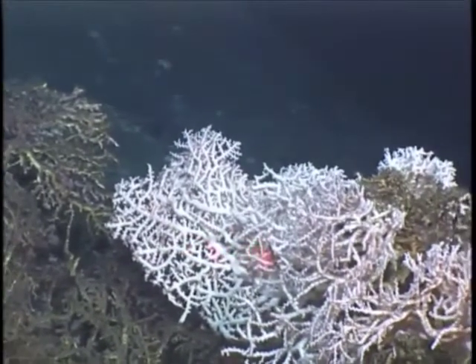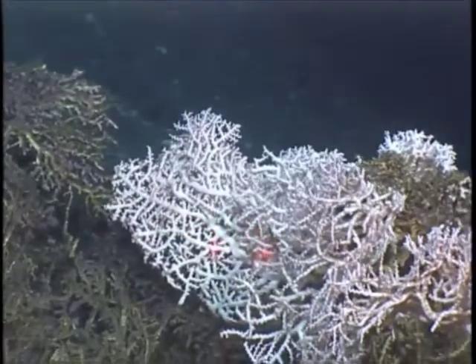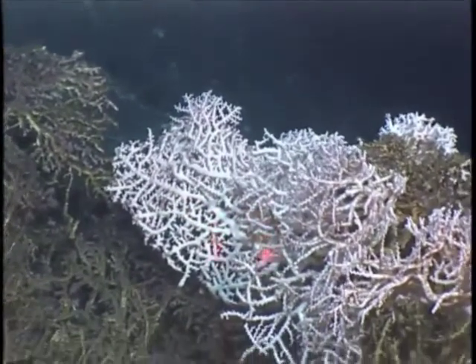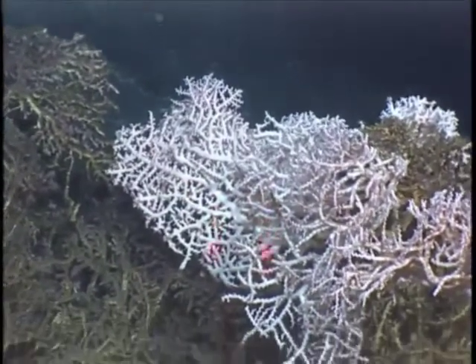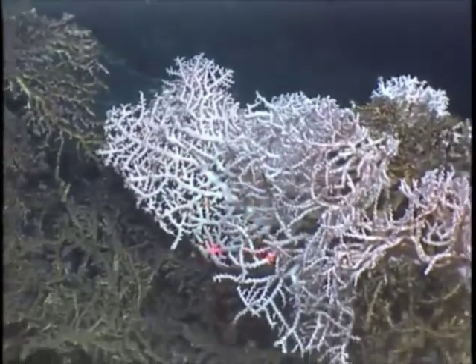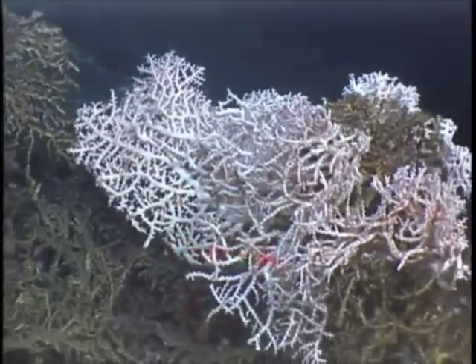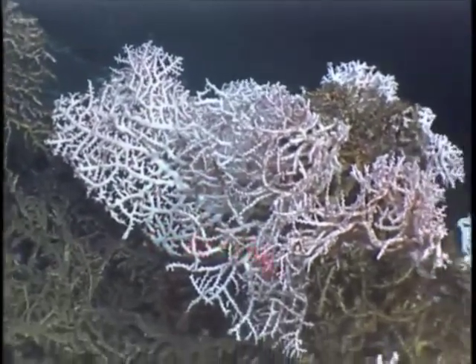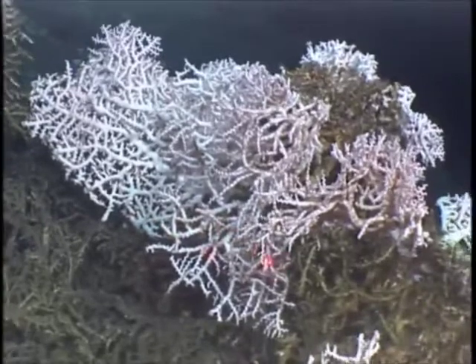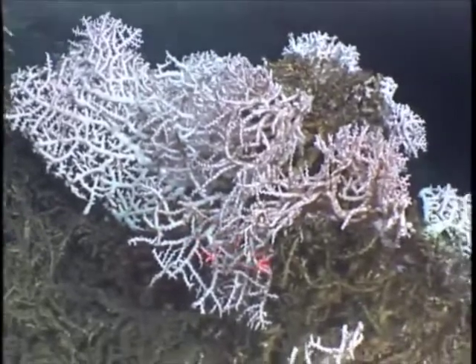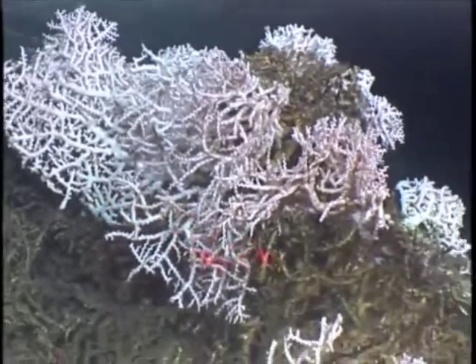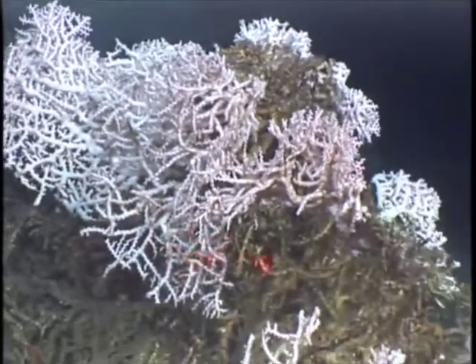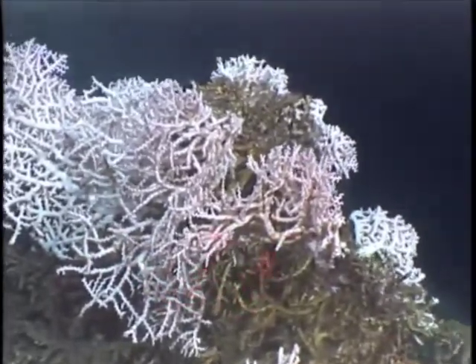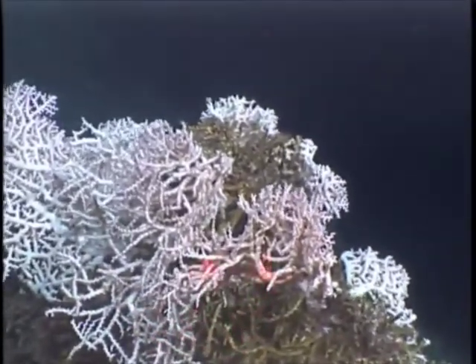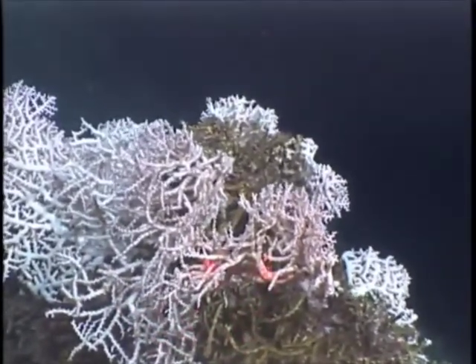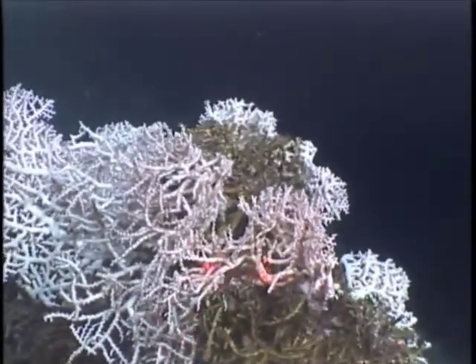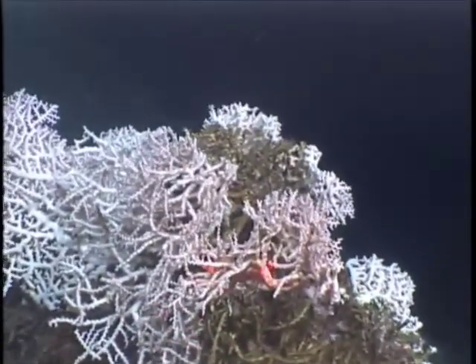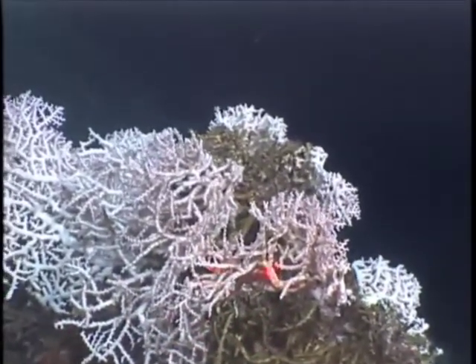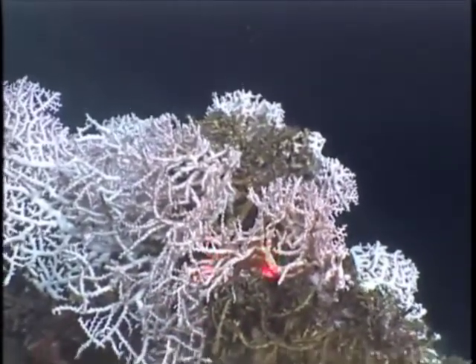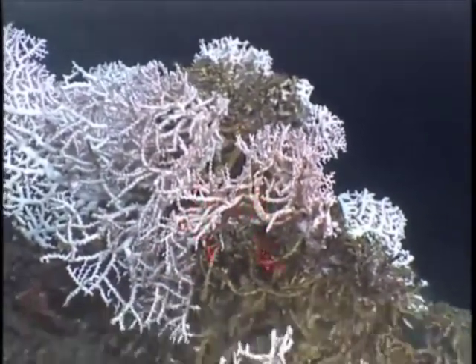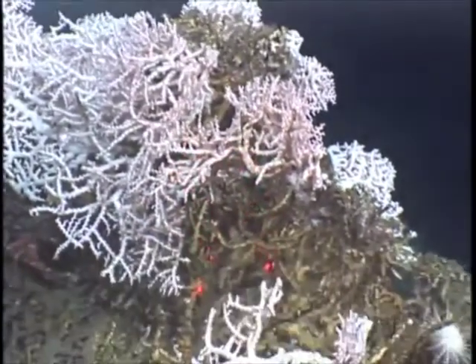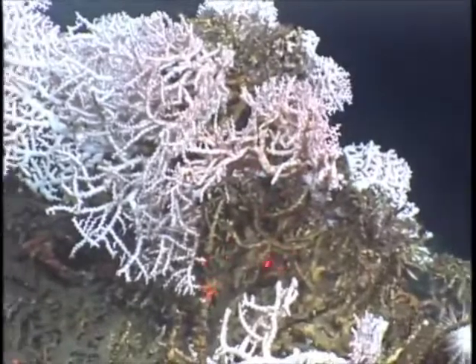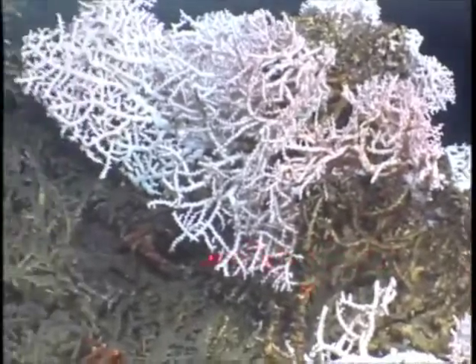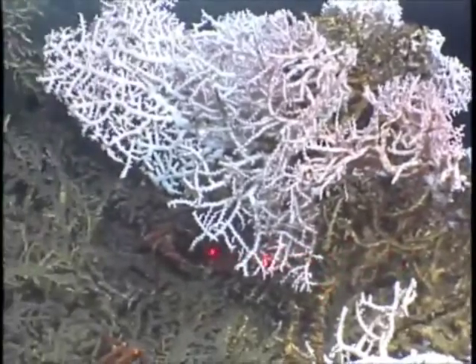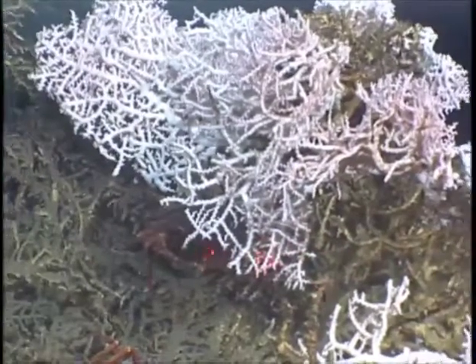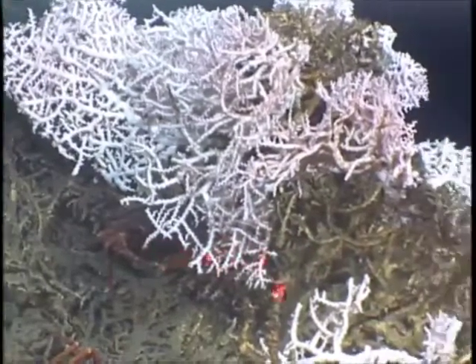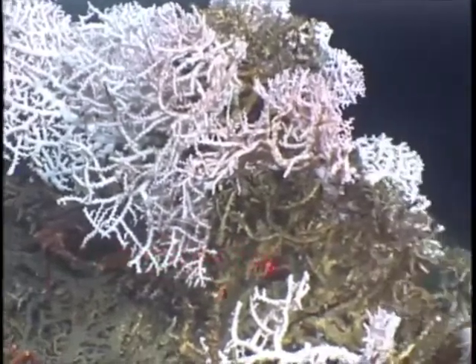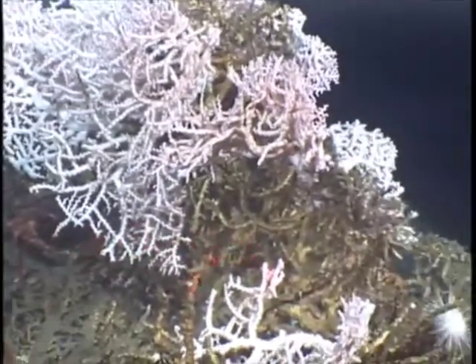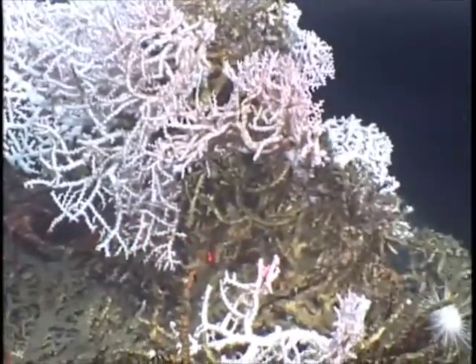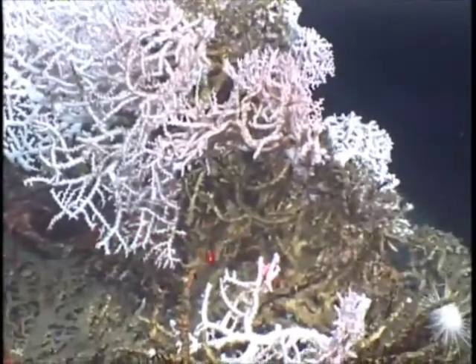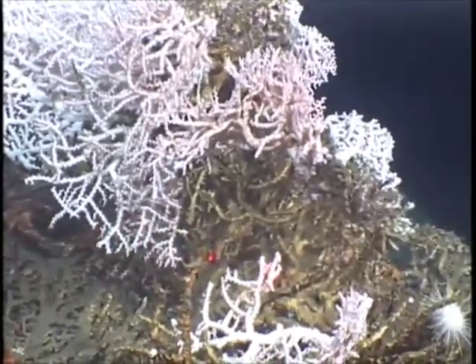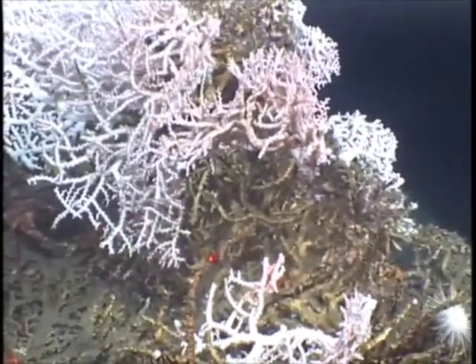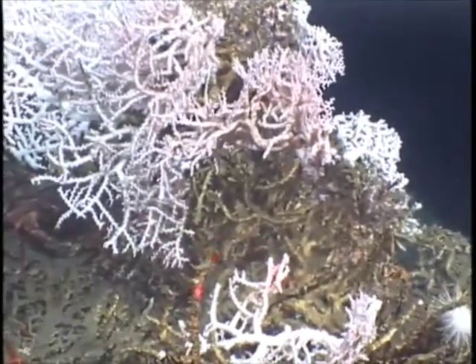Many of these species inhabit the dead parts of the coral framework, rather than the live parts, simply using this as a habitat structure — the complexity of the coral — rather than directly living off the live coral itself.